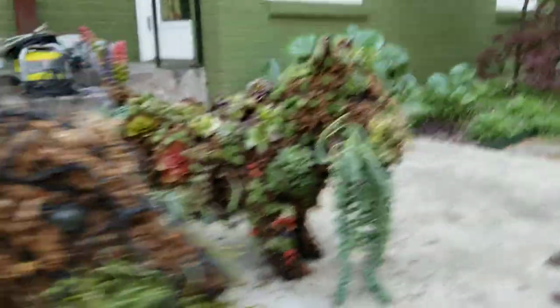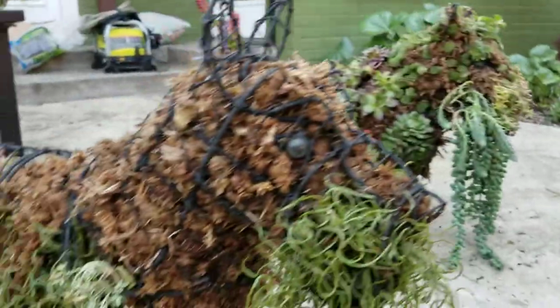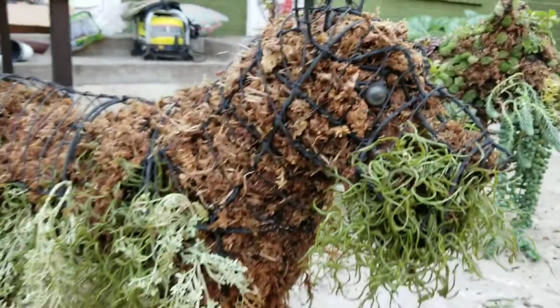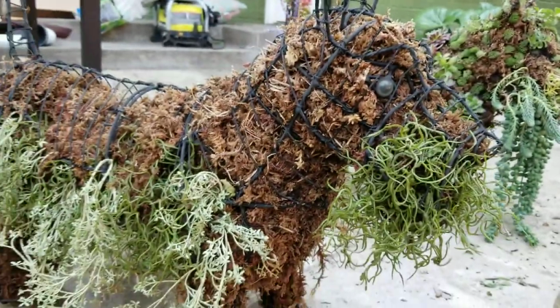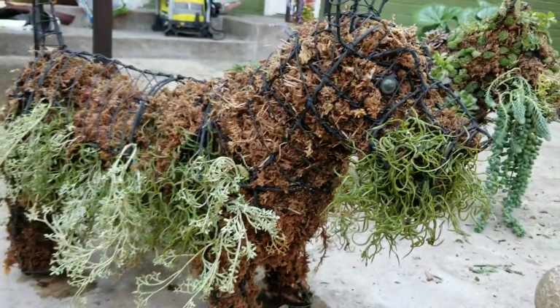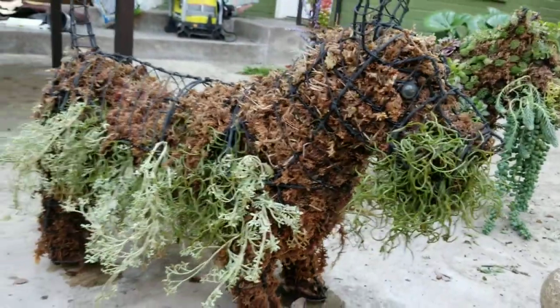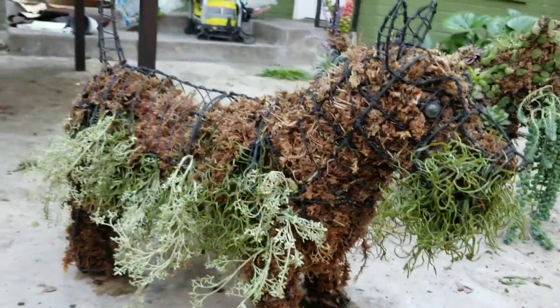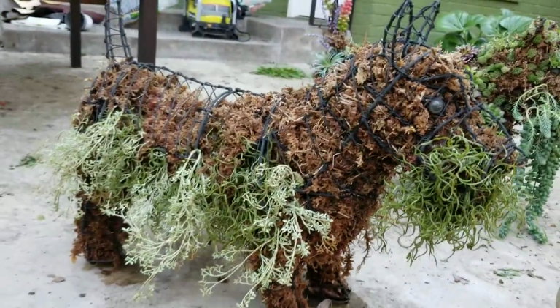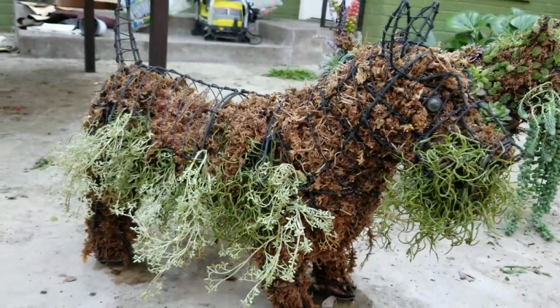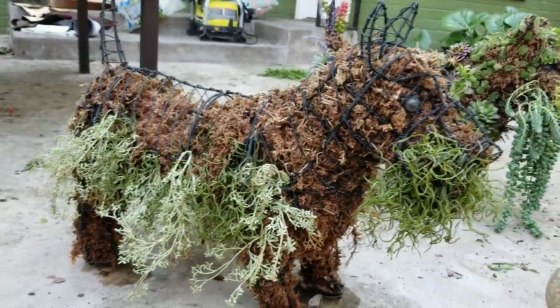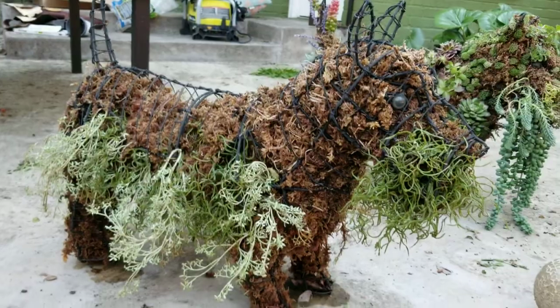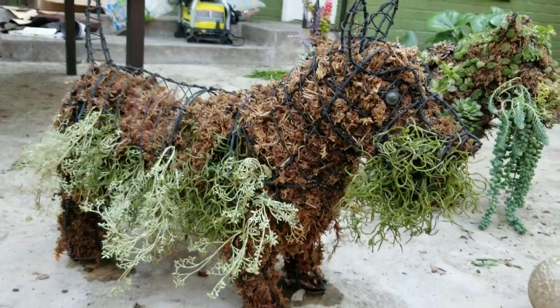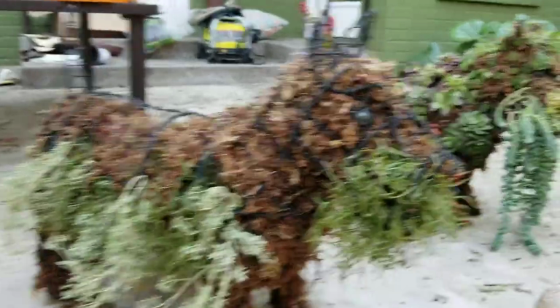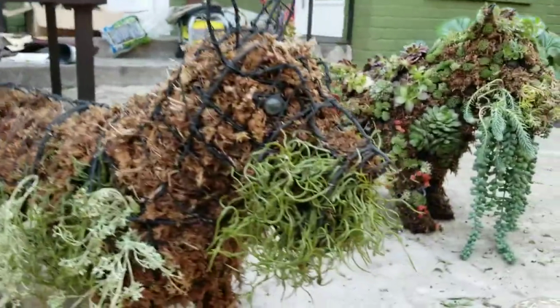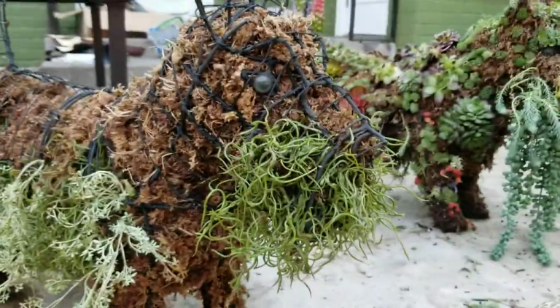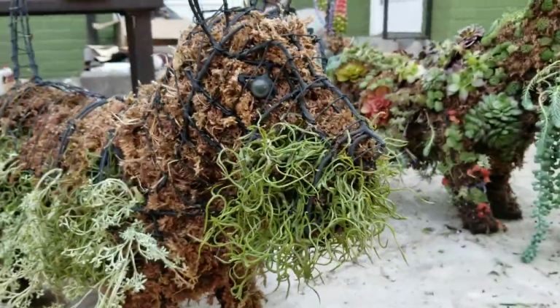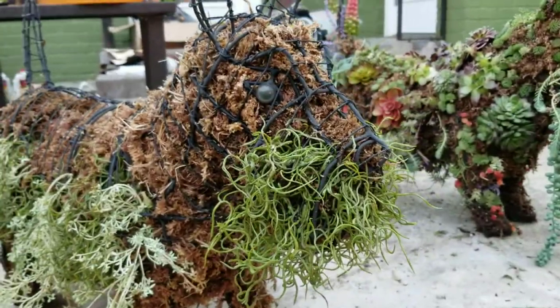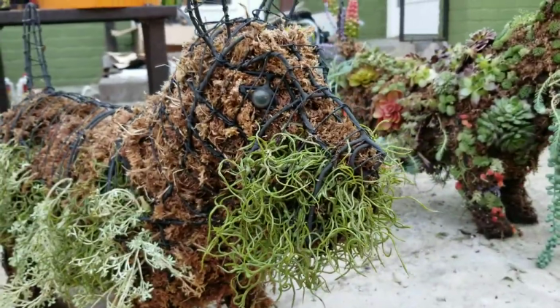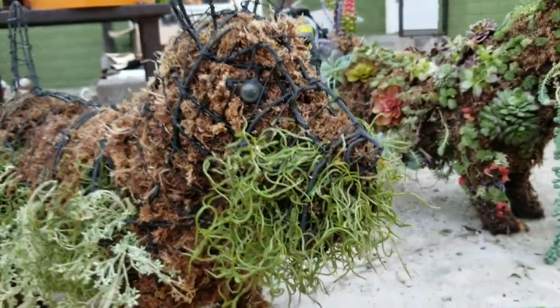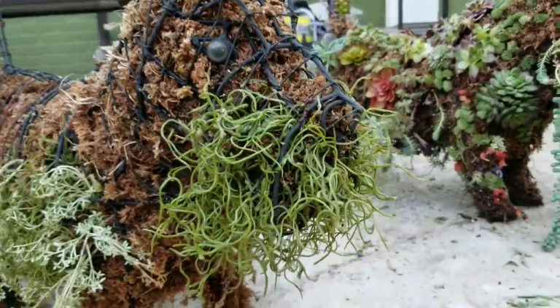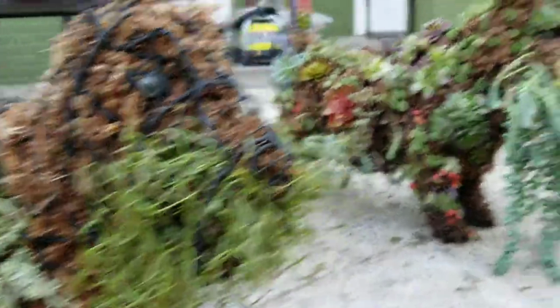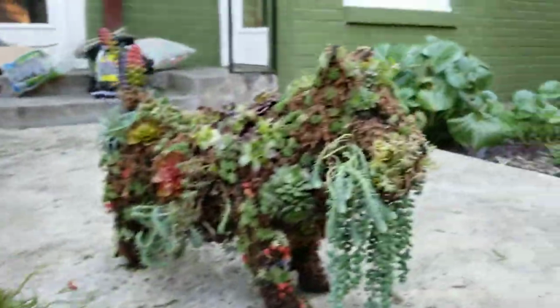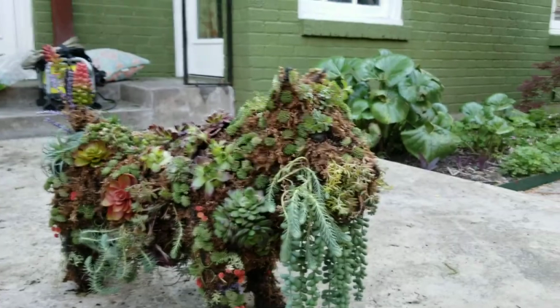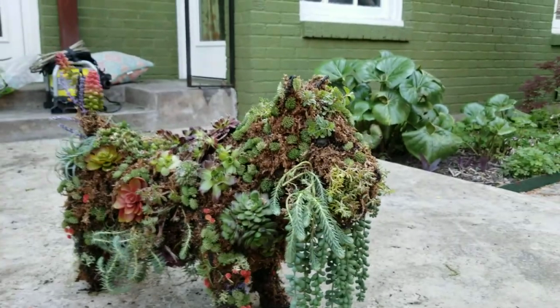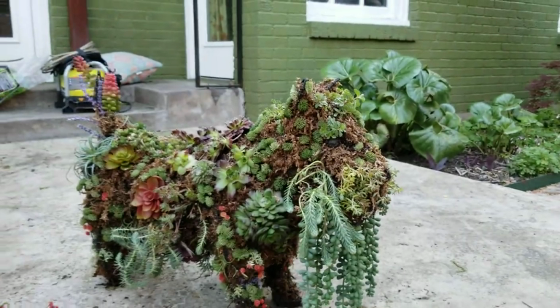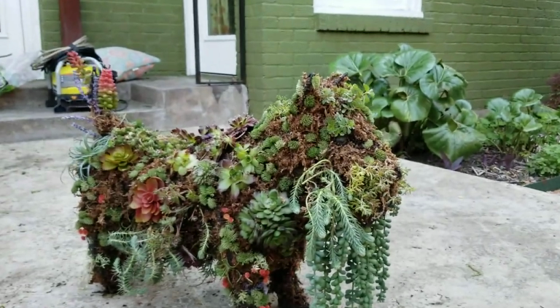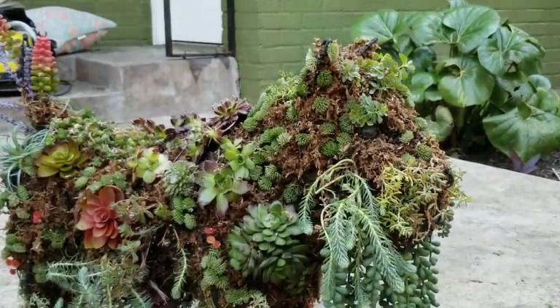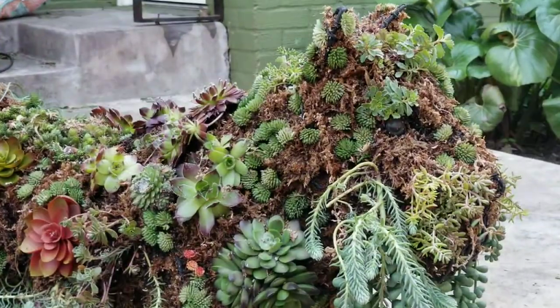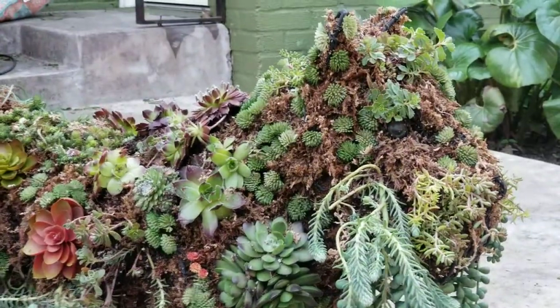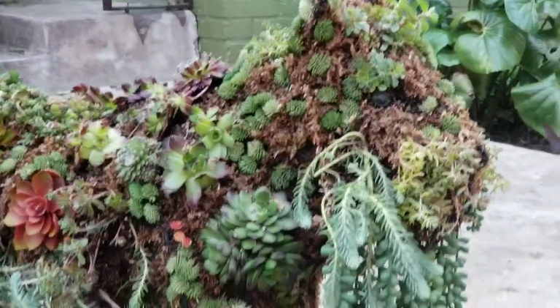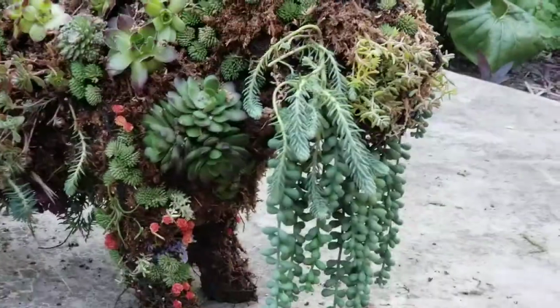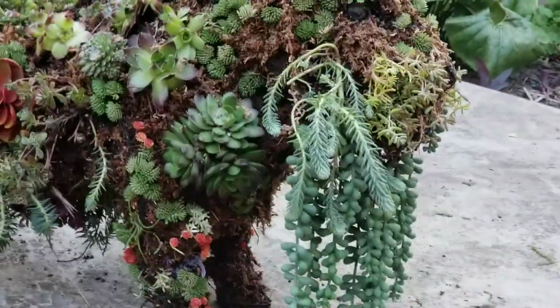This guy's kind of cute — he's gonna get a little bit more stuff on him tomorrow. But yeah, I'm loving these guys. Very cool.